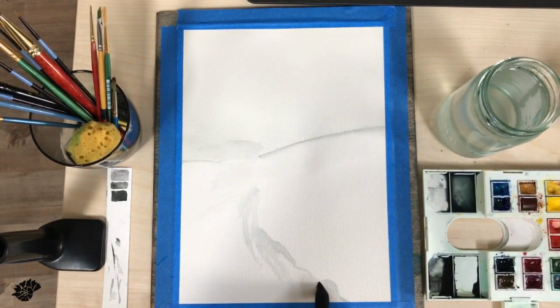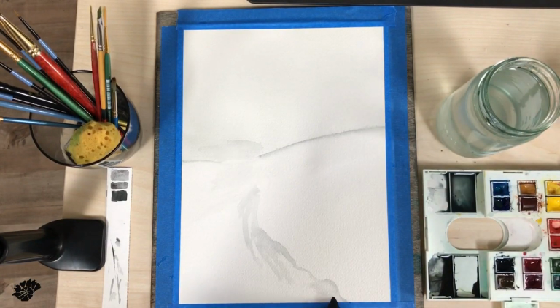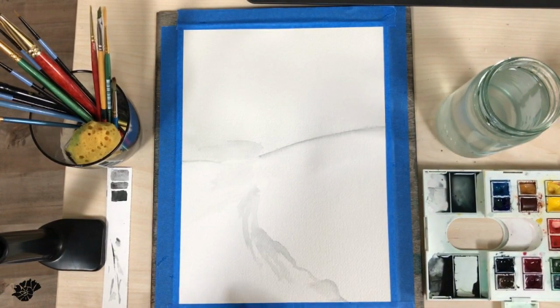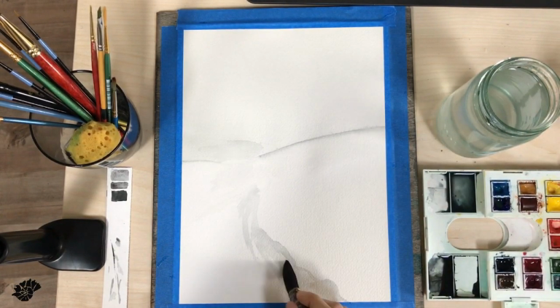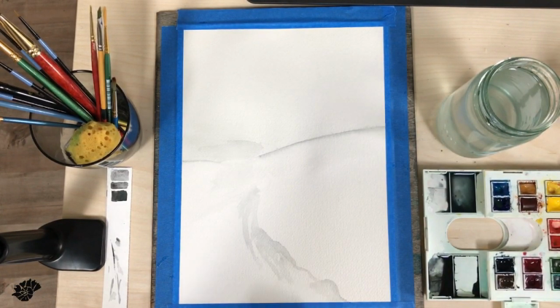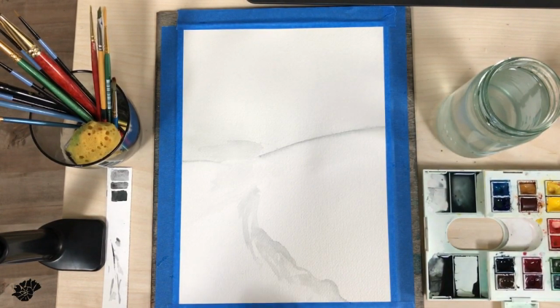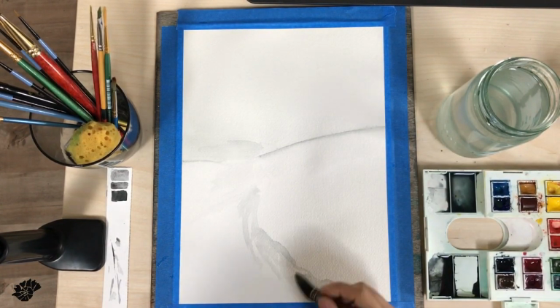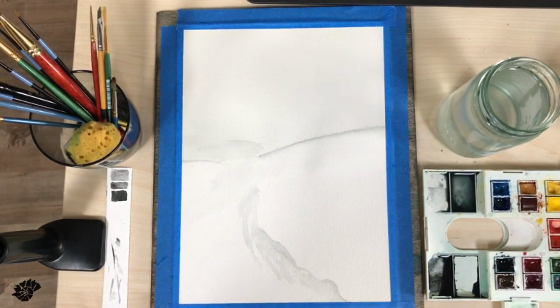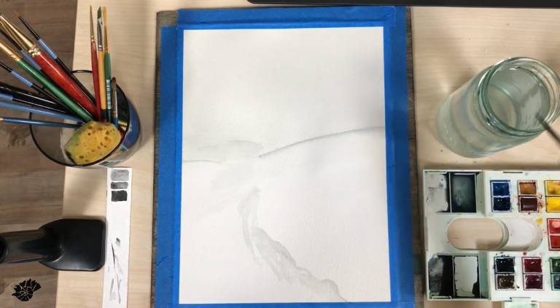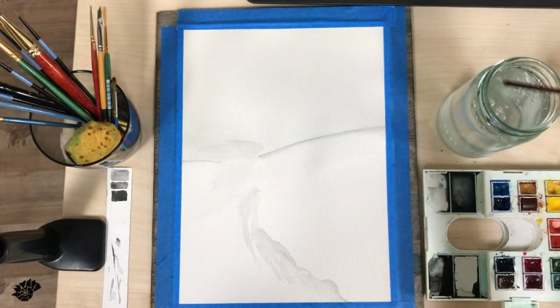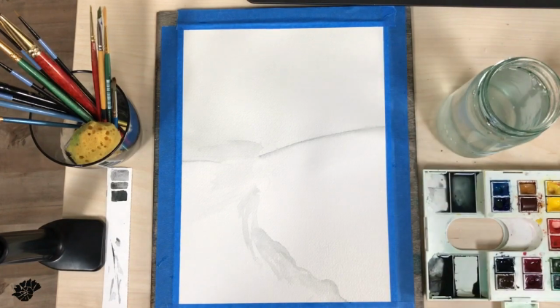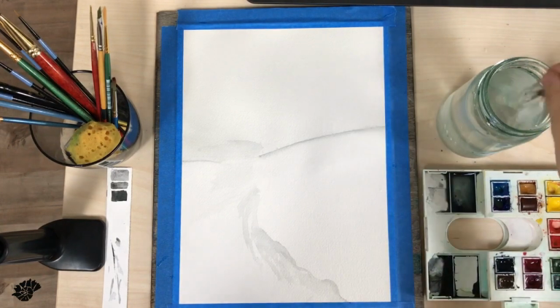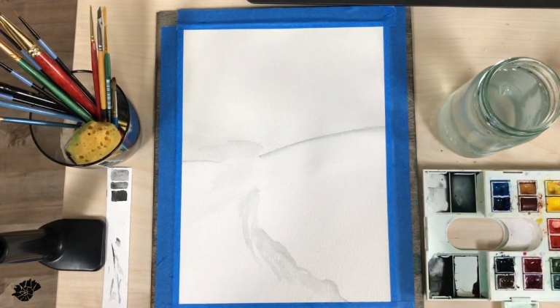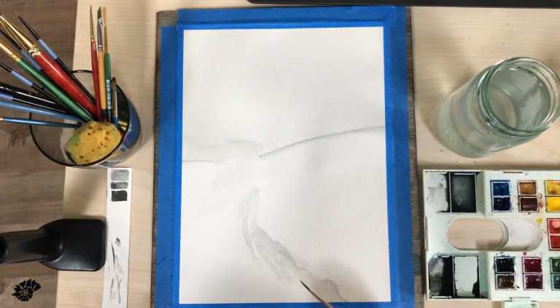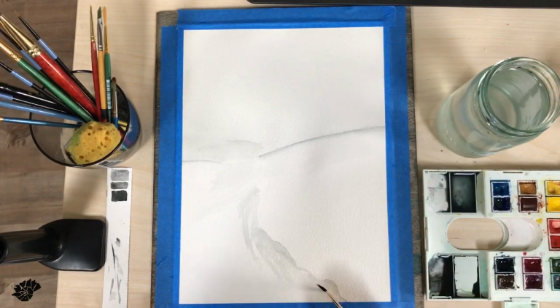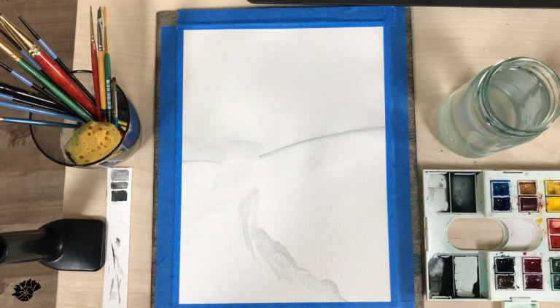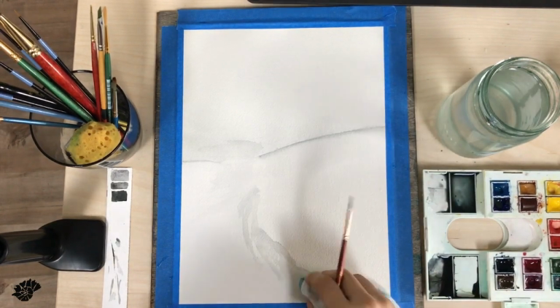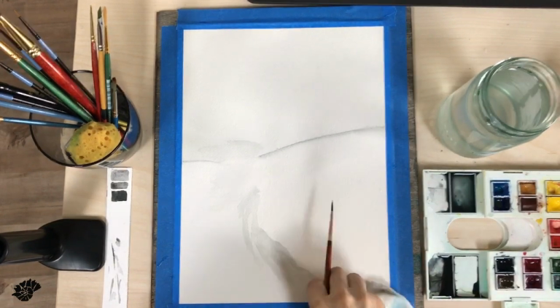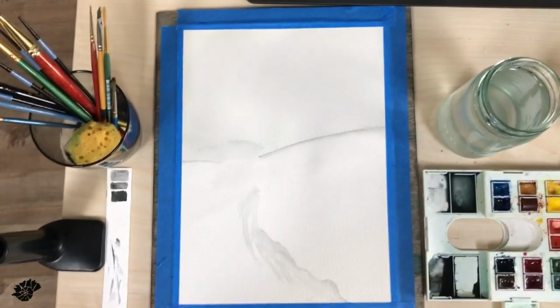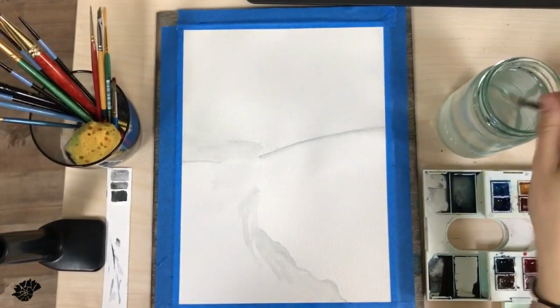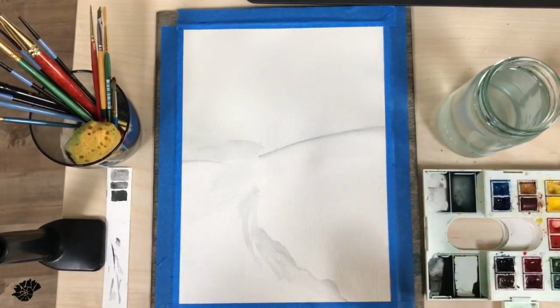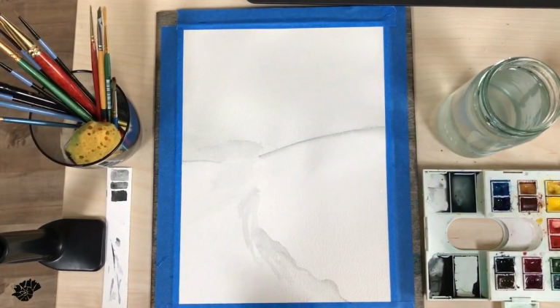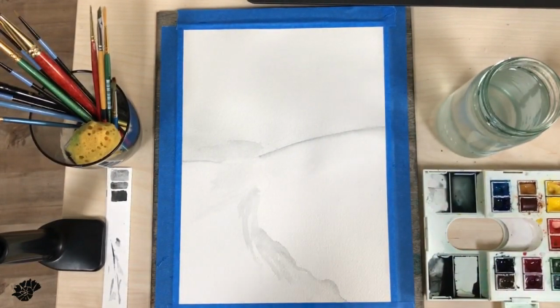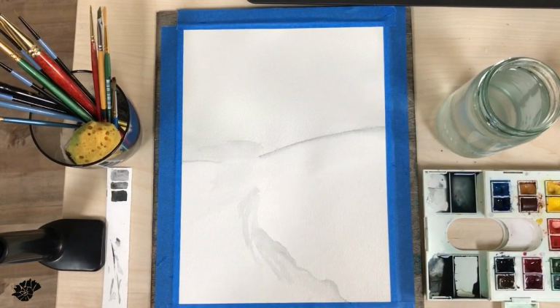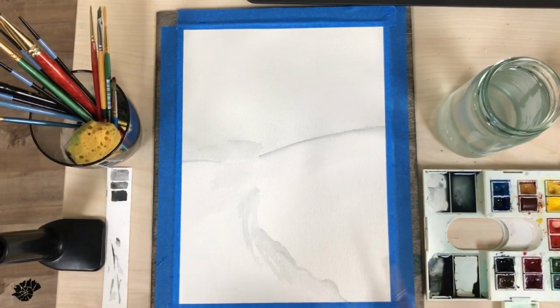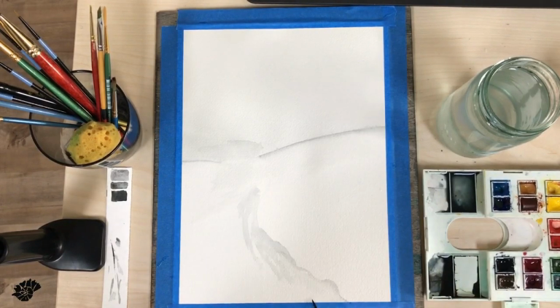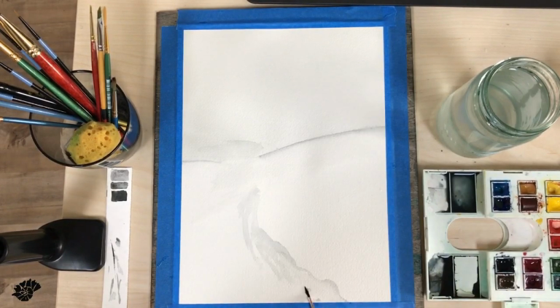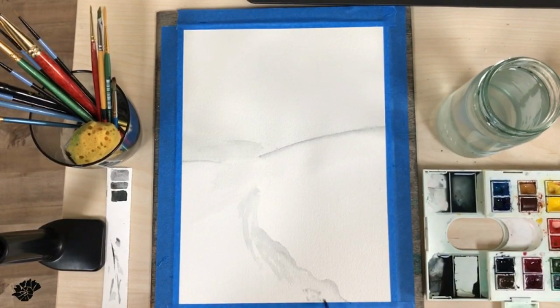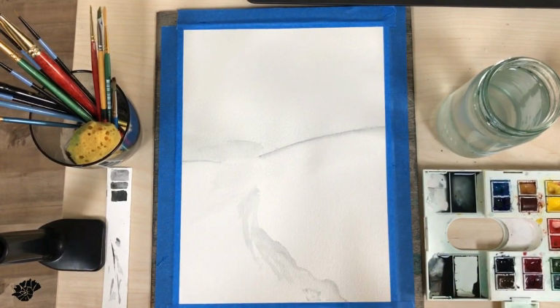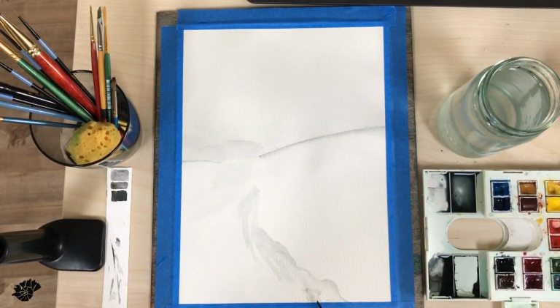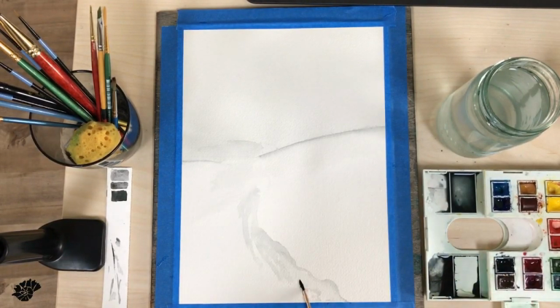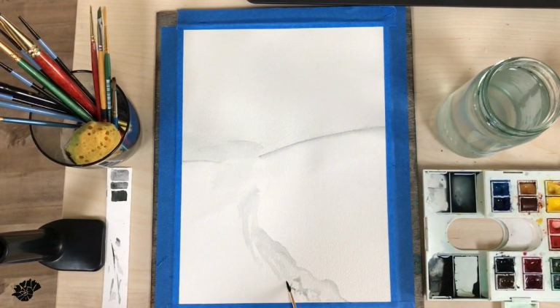Slopes are different. You don't have to copy the reference photo or a tutorial that you are following. Just make your own artwork.